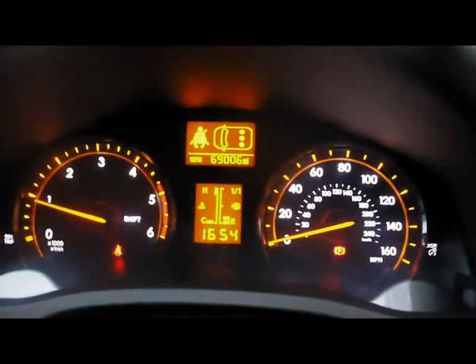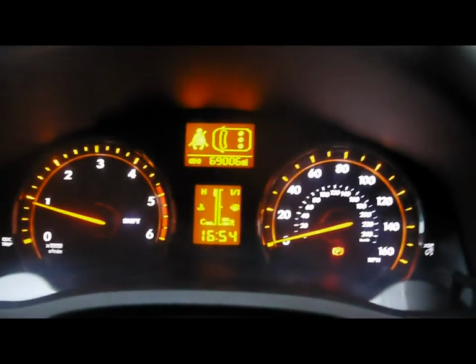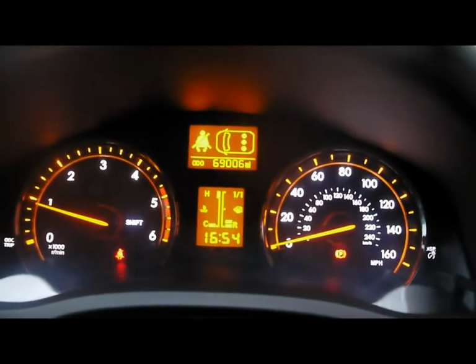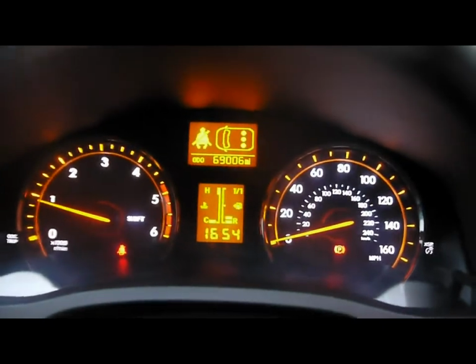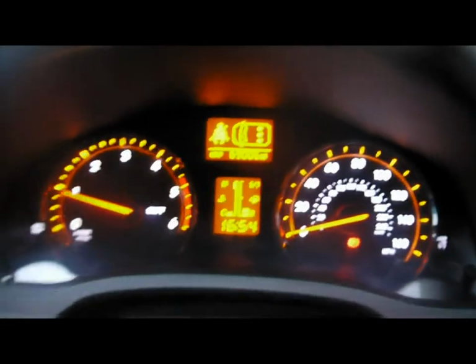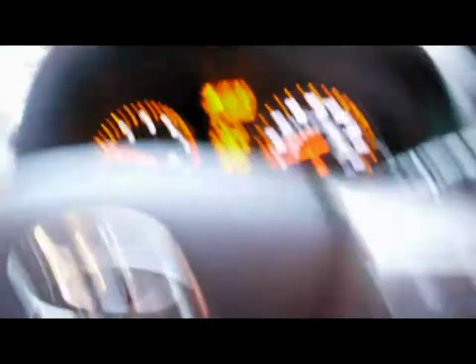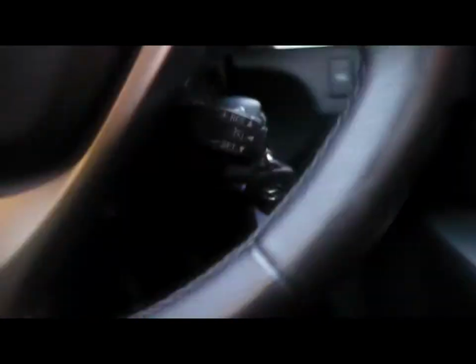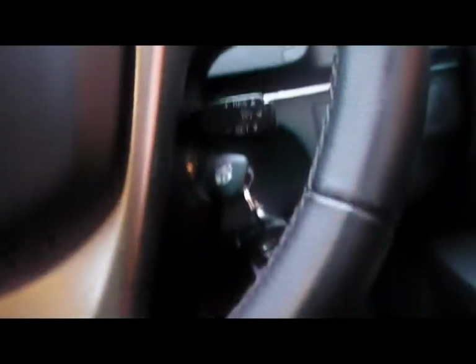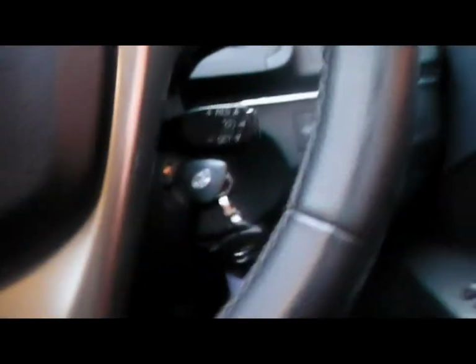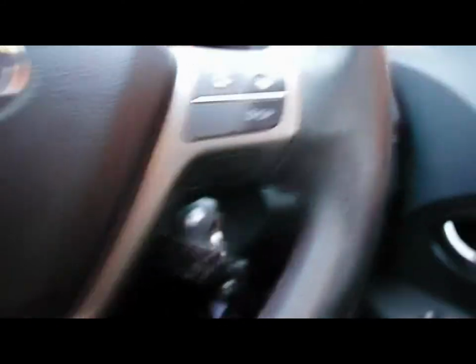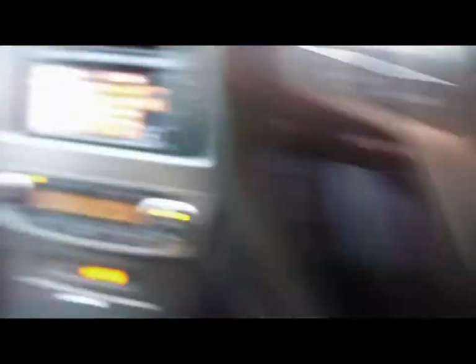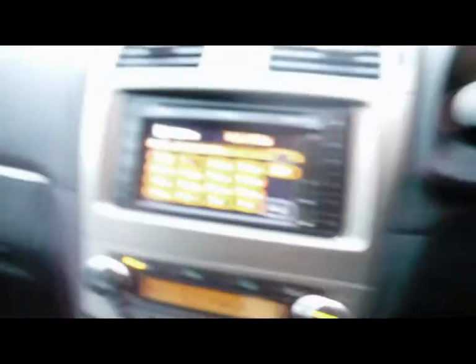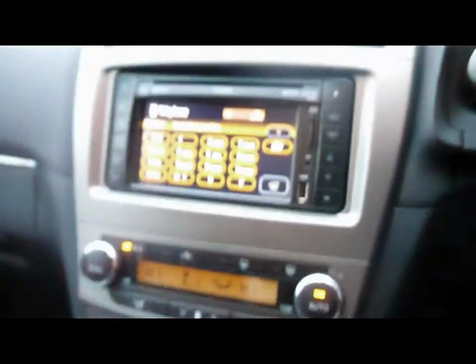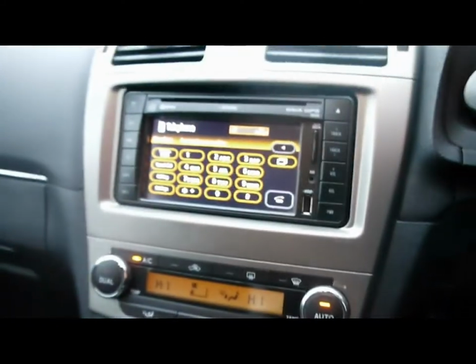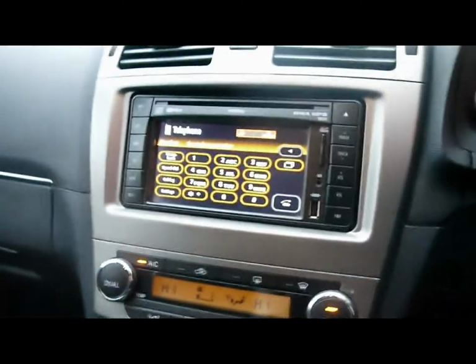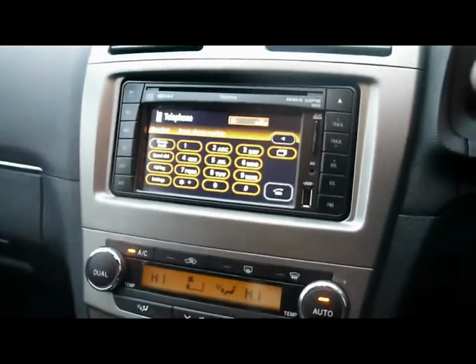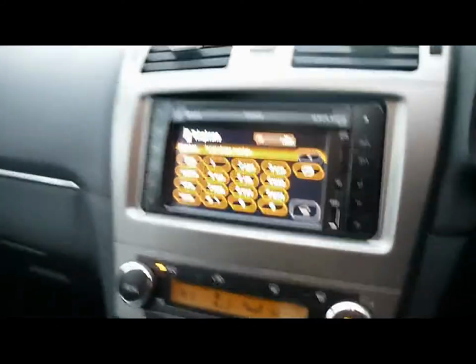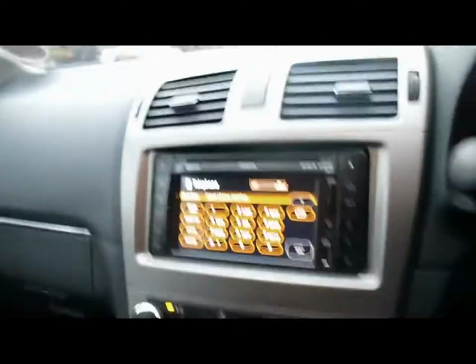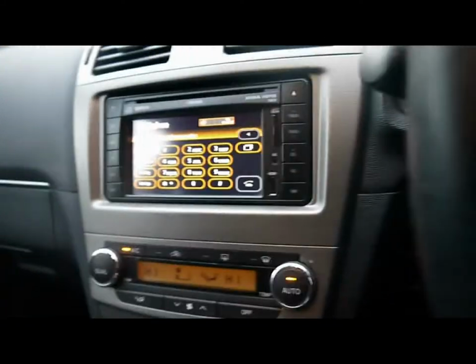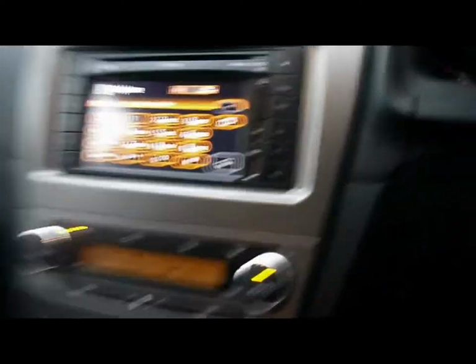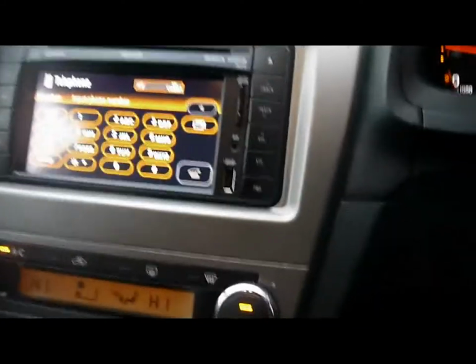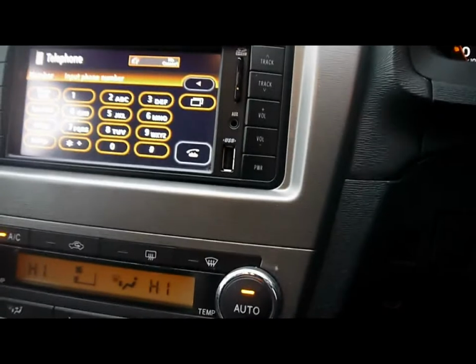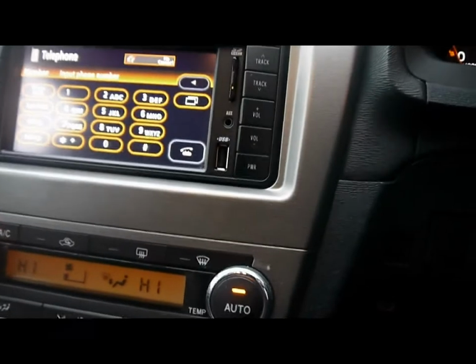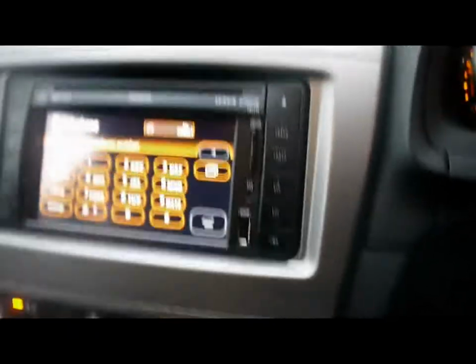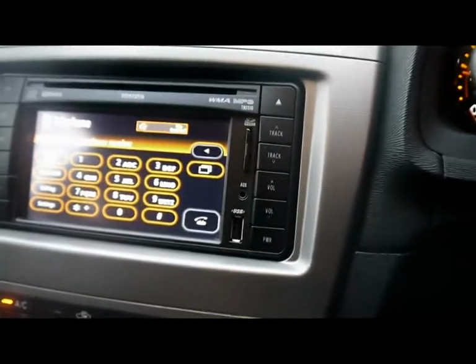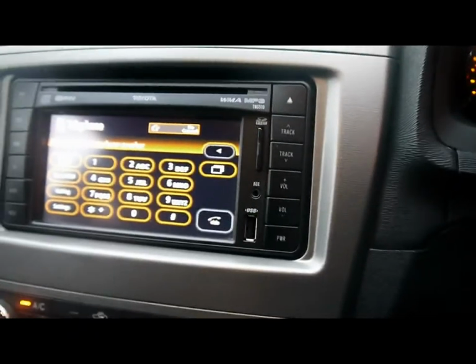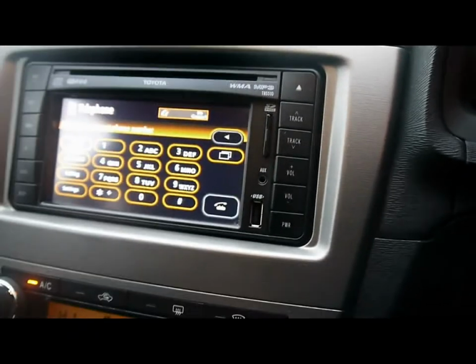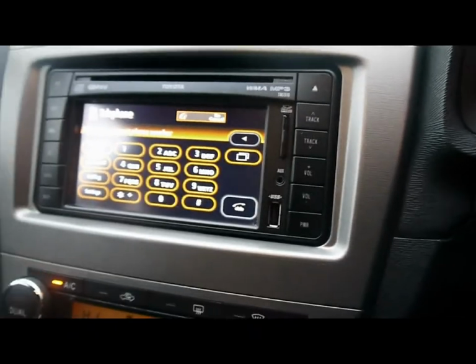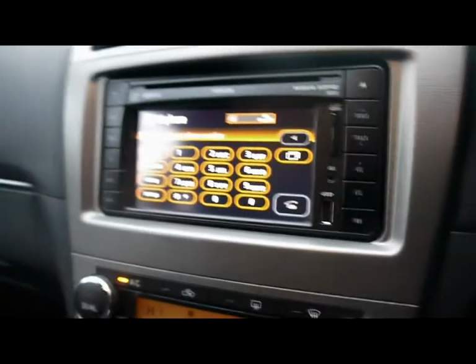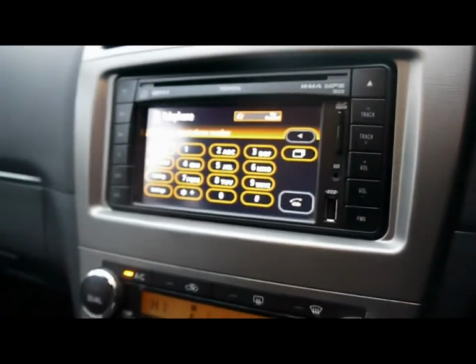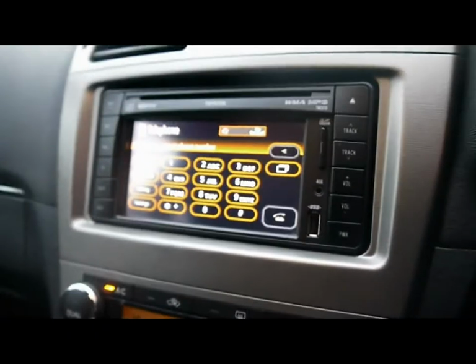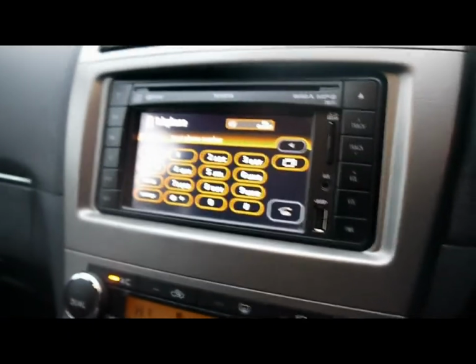The vehicle is currently on 69,000 miles. There's cruise control on the steering wheel. On the entertainment system we have a CD player and a radio. We've also got an auxiliary input, a USB input and an SD card slot on the front of the entertainment unit, as well as Bluetooth phone connectivity.